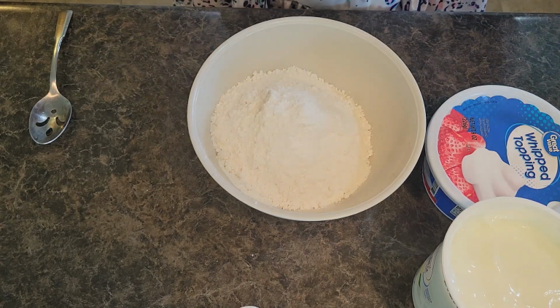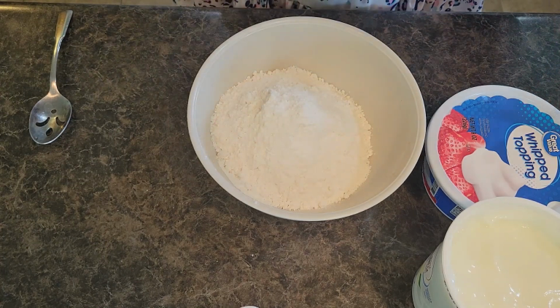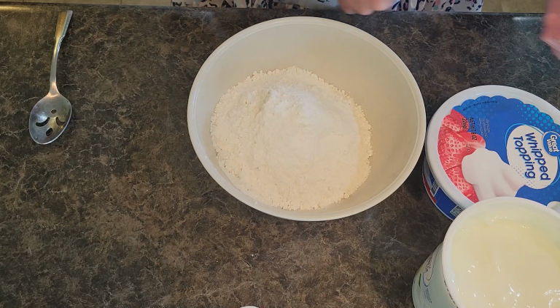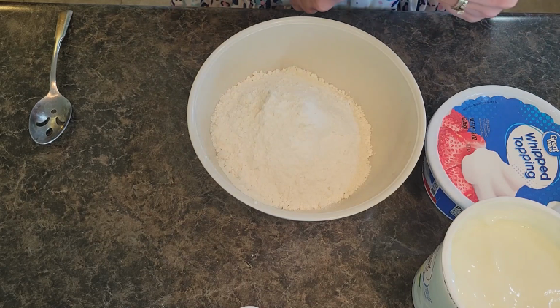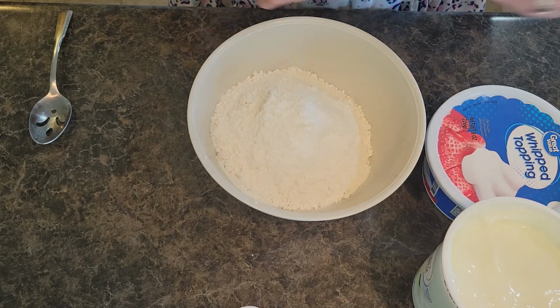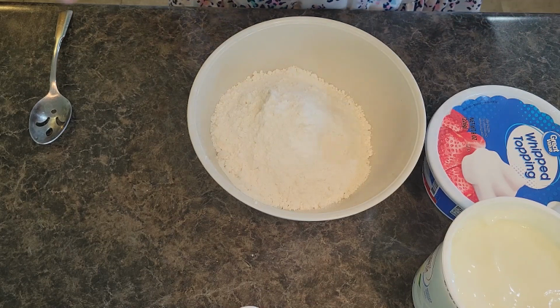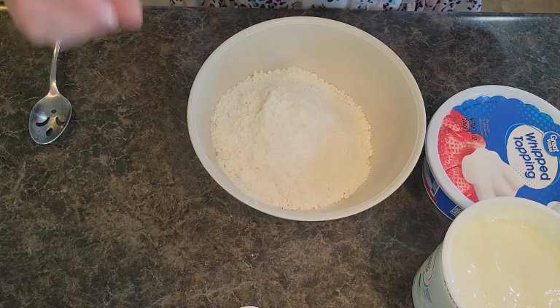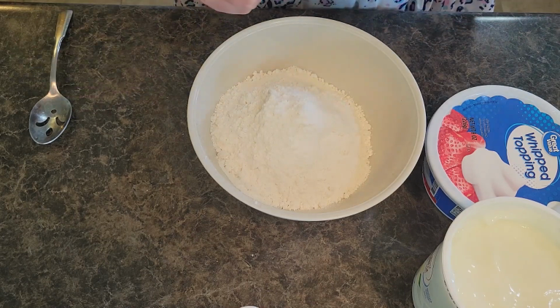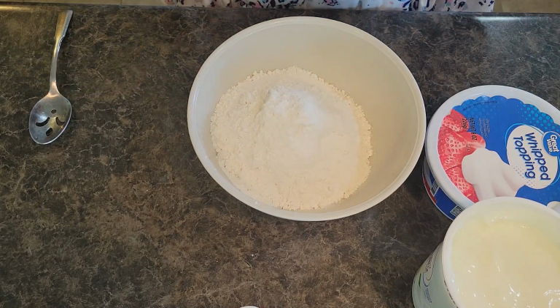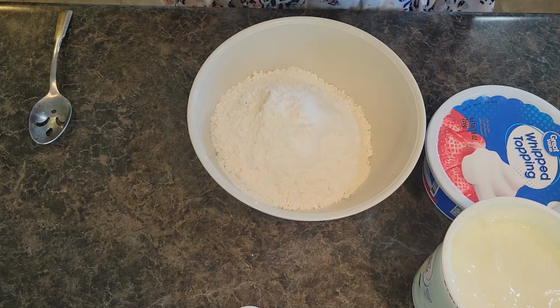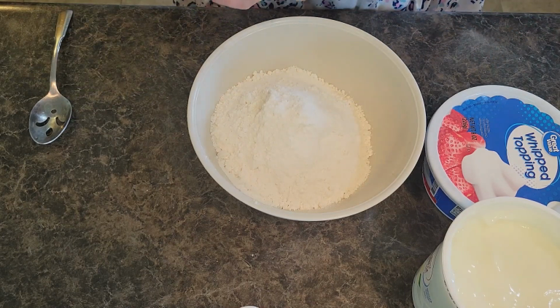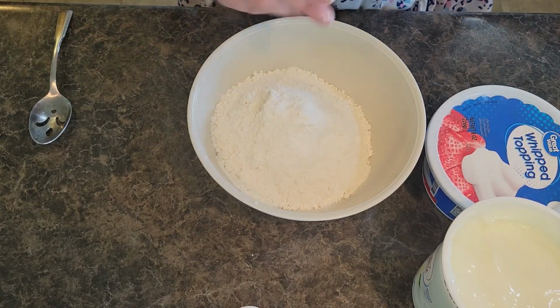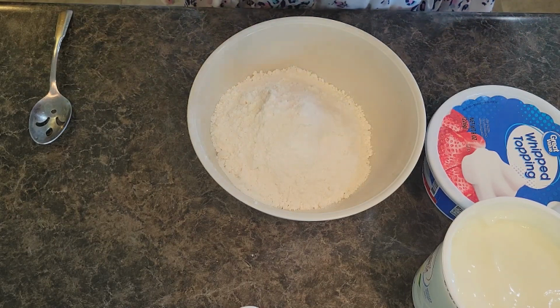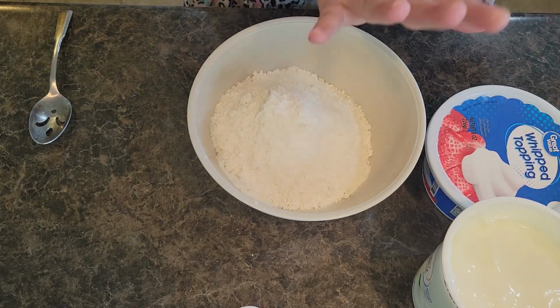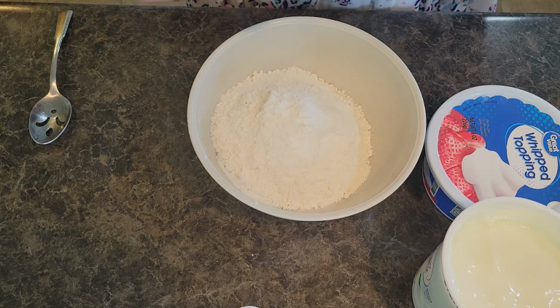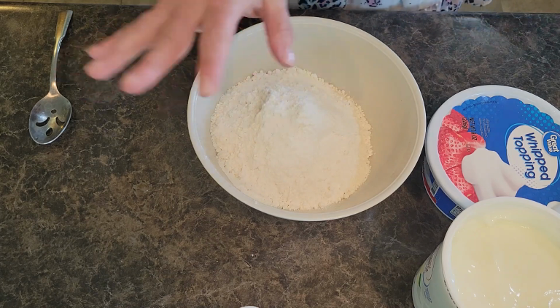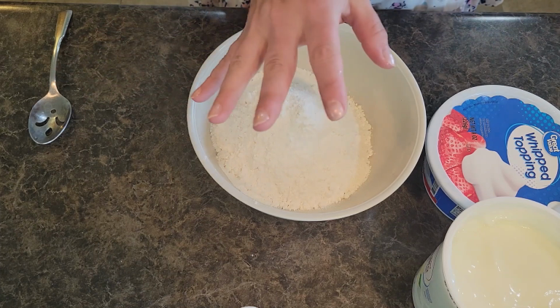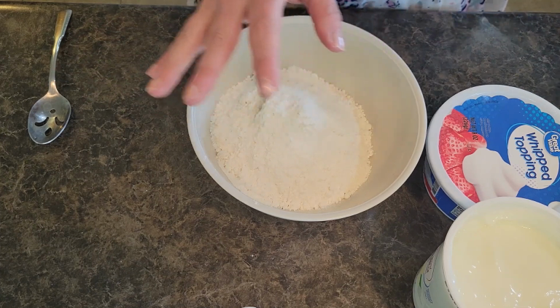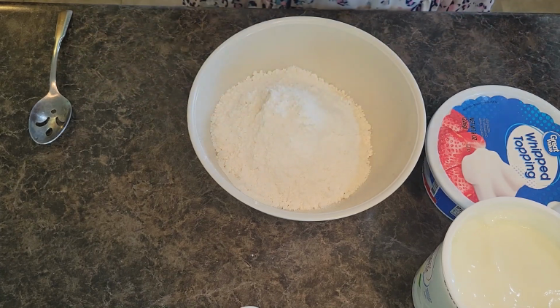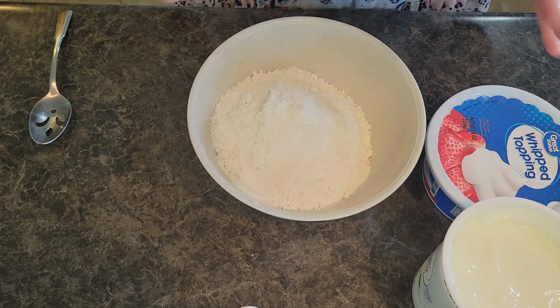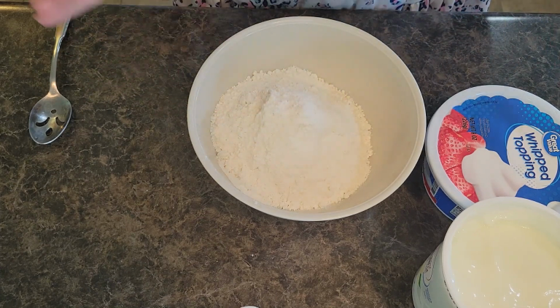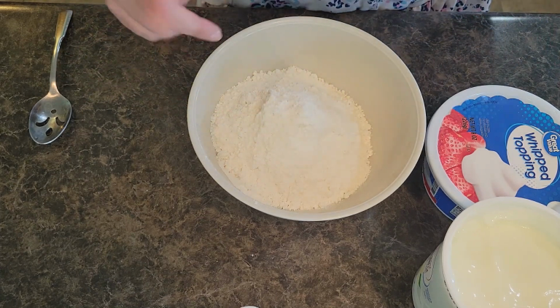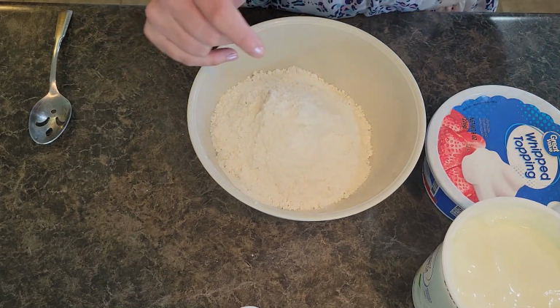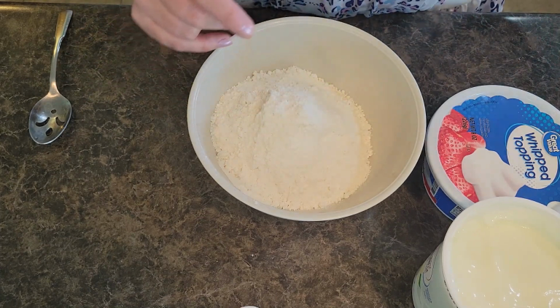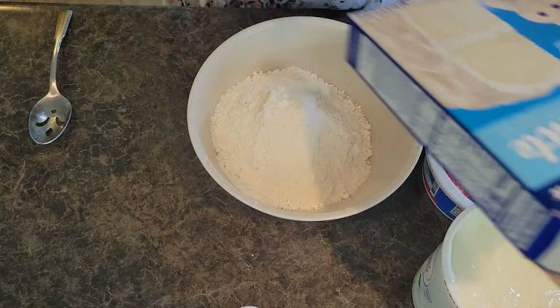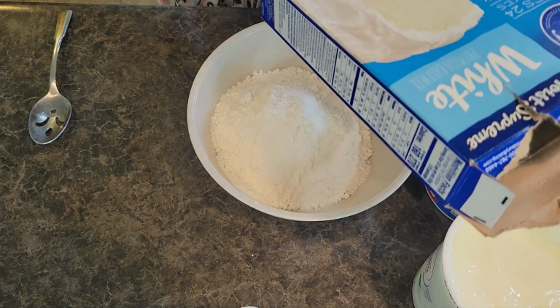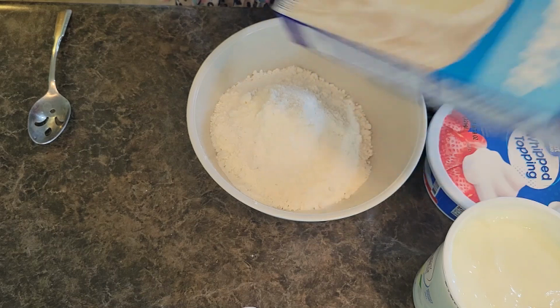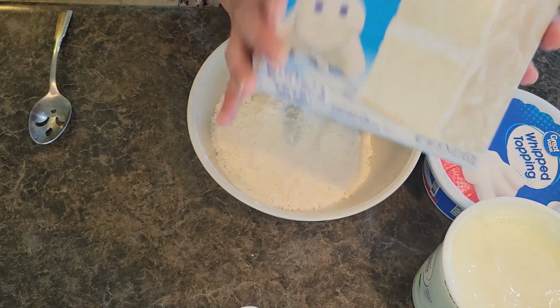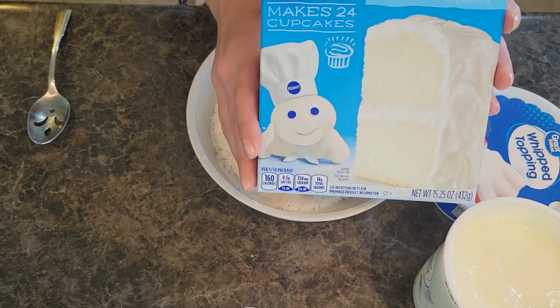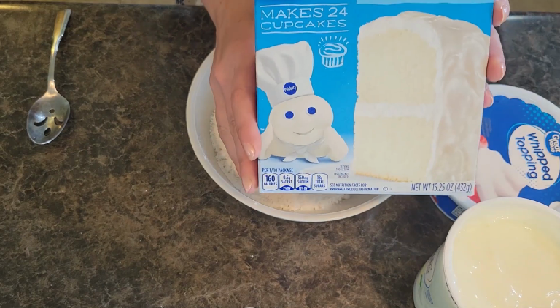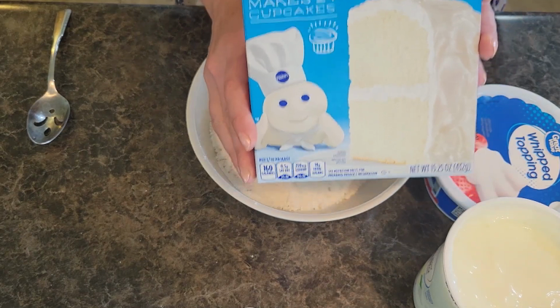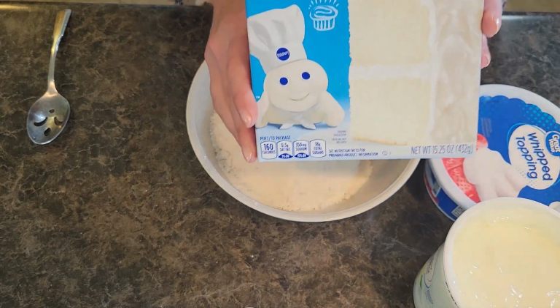I'm gonna dunk some vanilla wafers in, or do some cookies. So good. Shortbread is amazing with this cake batter dip. I'm starting with a white Pillsbury cake mix.